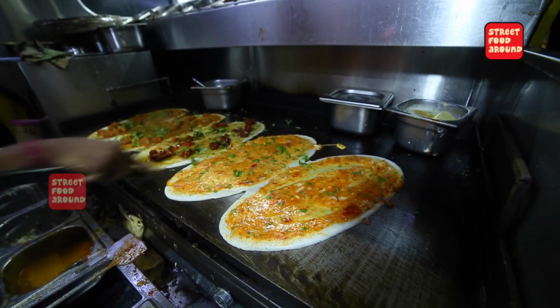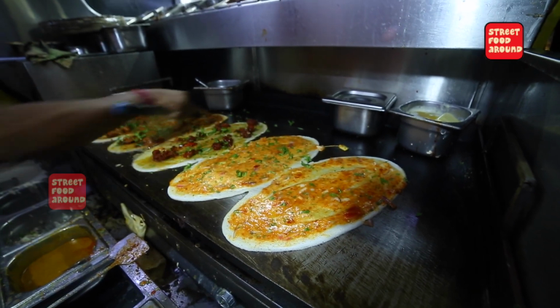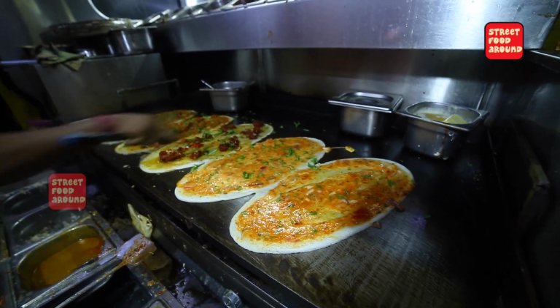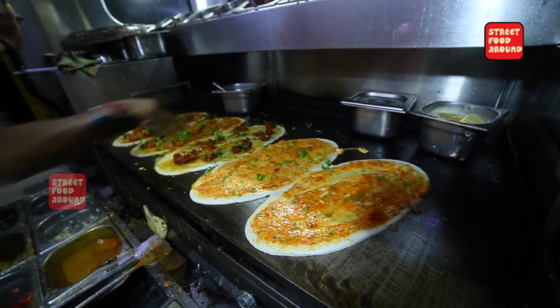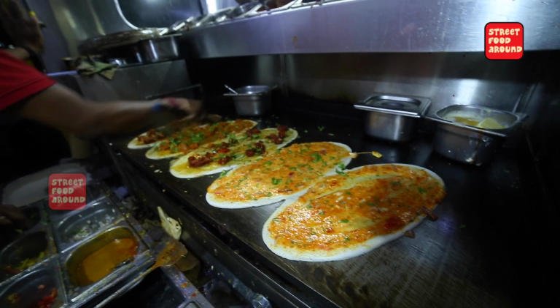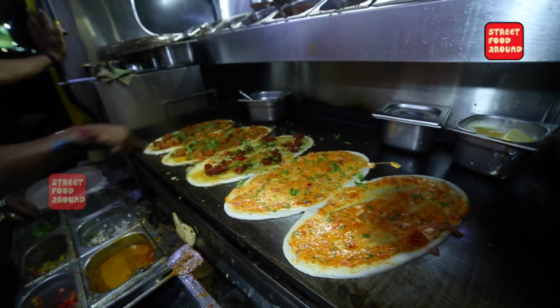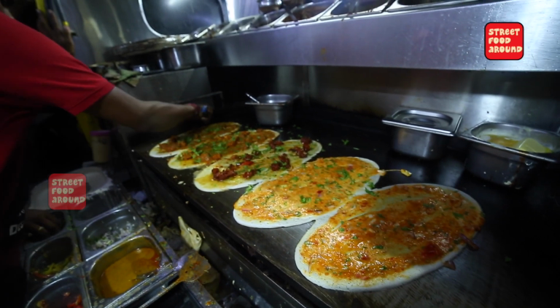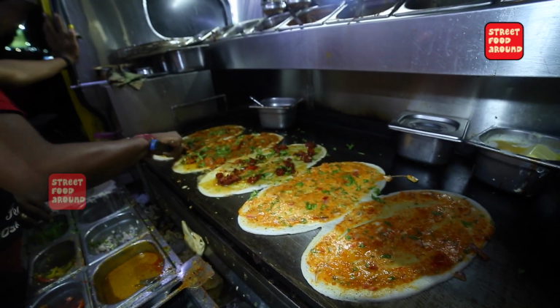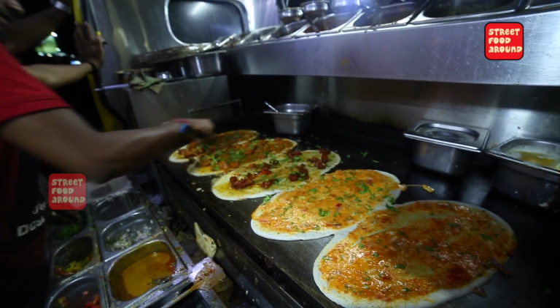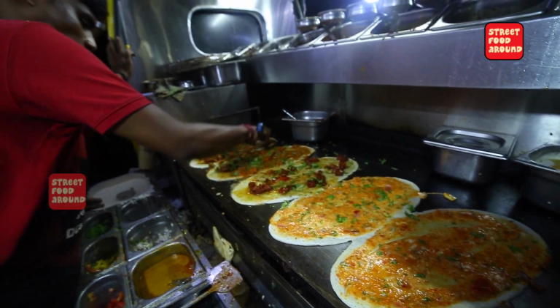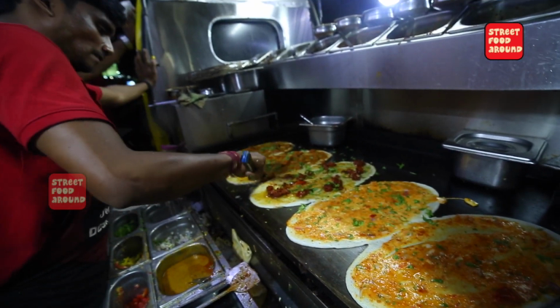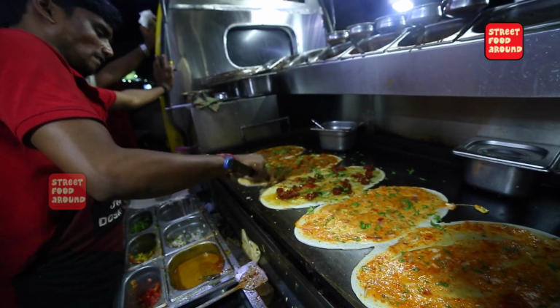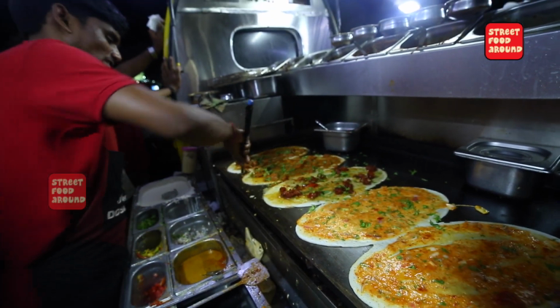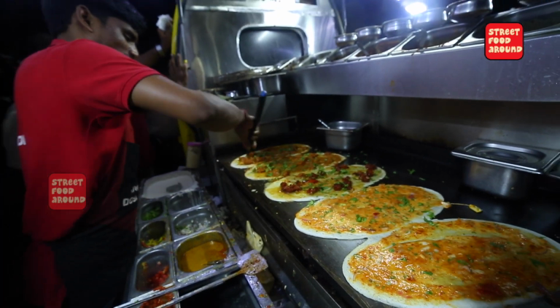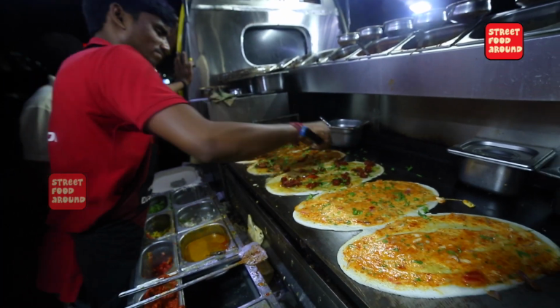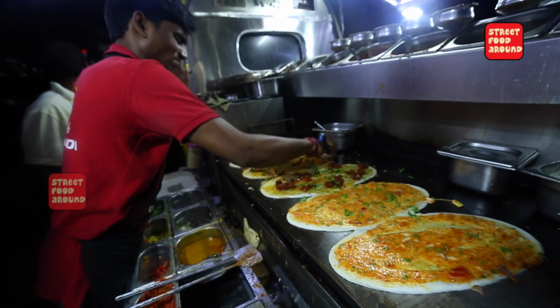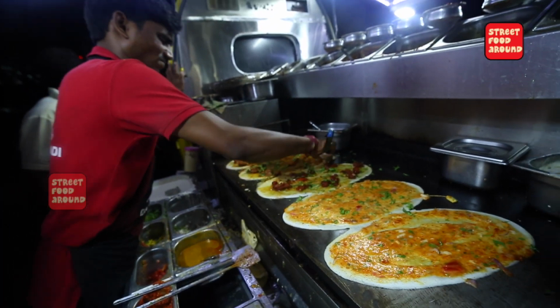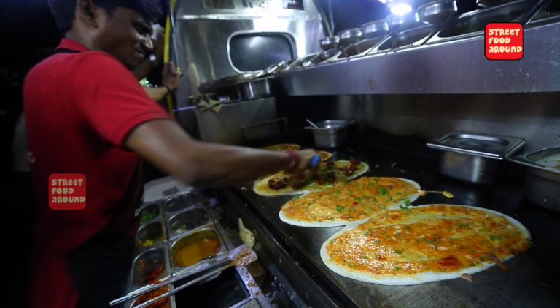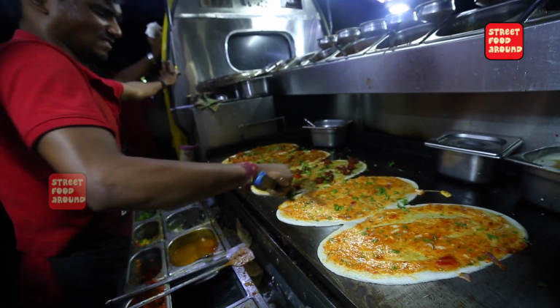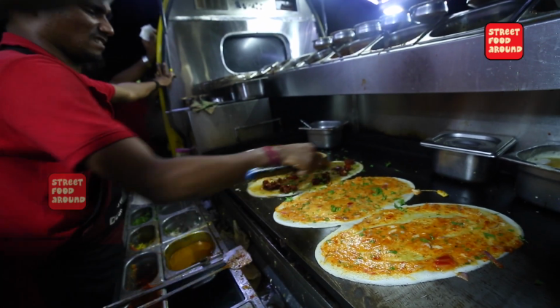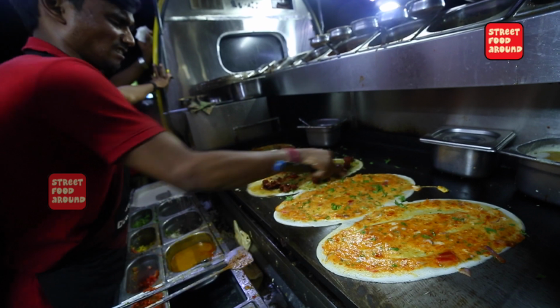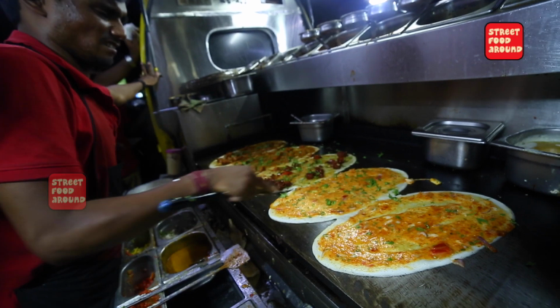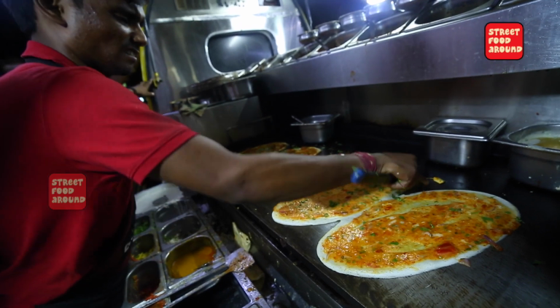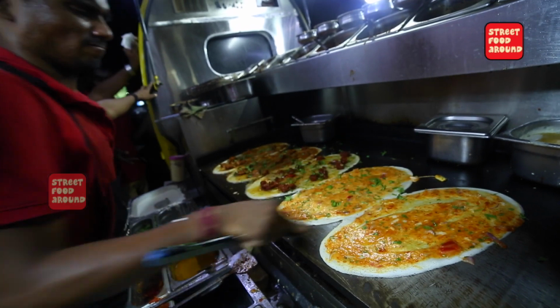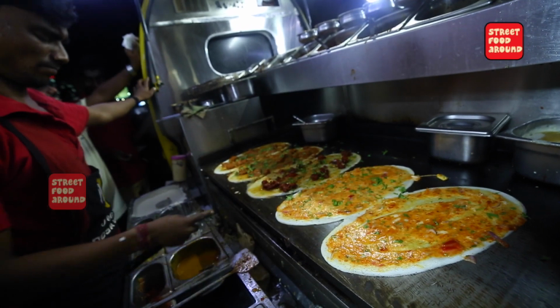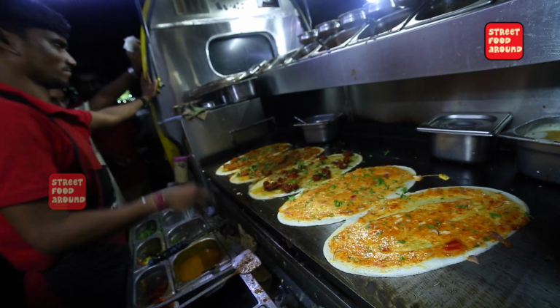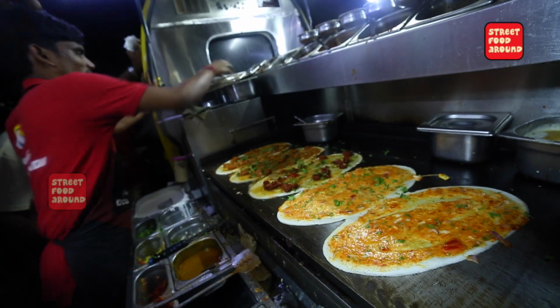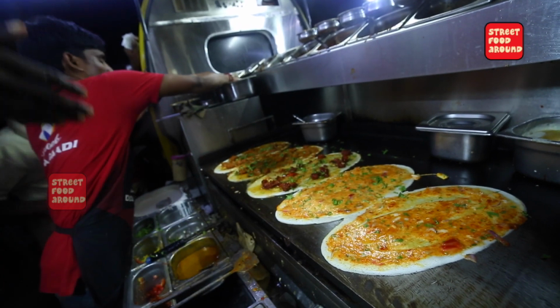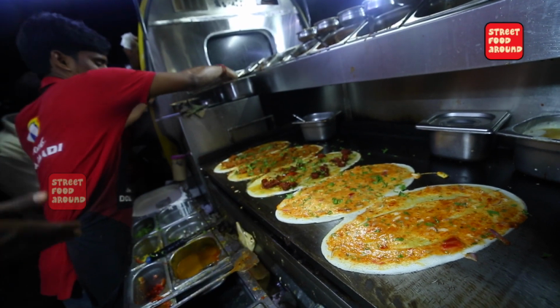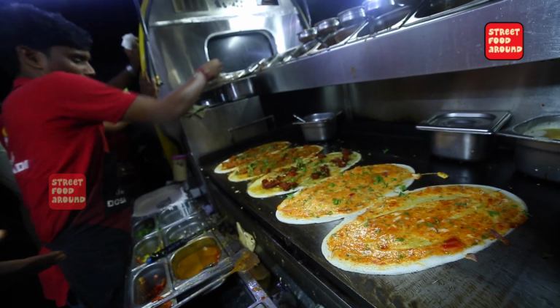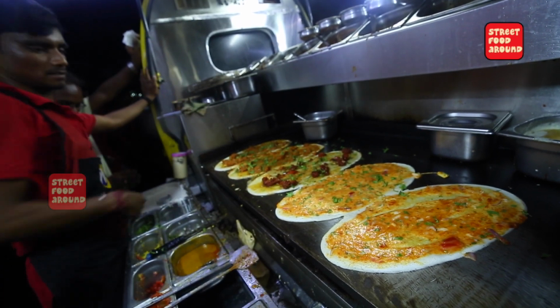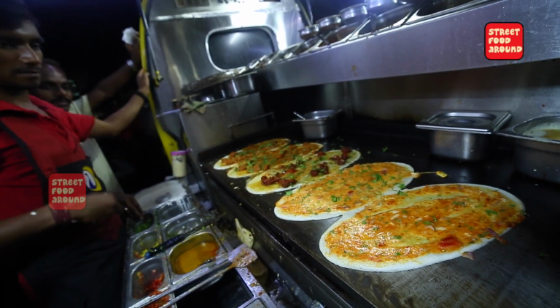I'm using chili chicken. It's really good. What's the chili chicken? I'll put it in. You'll got some chili chicken.